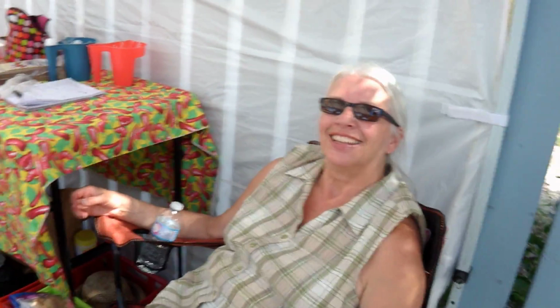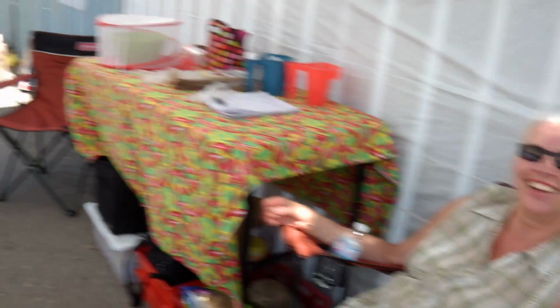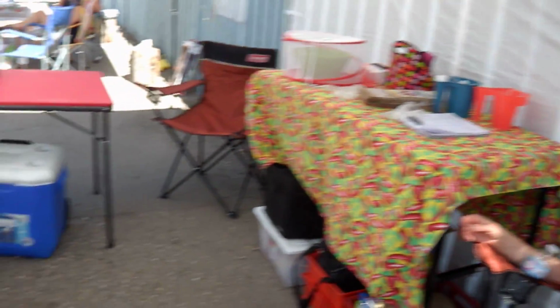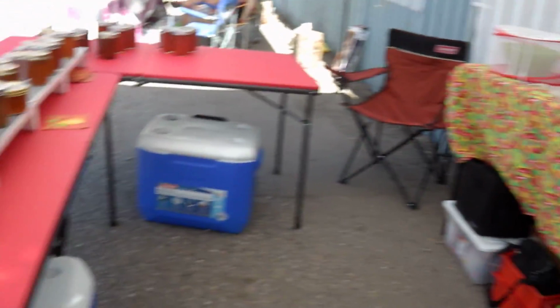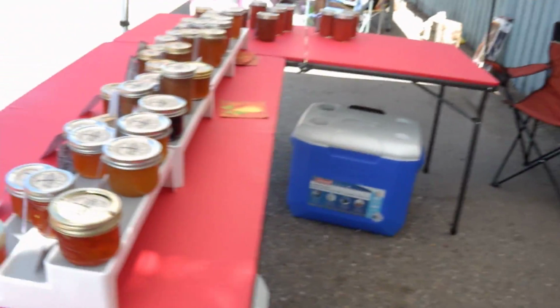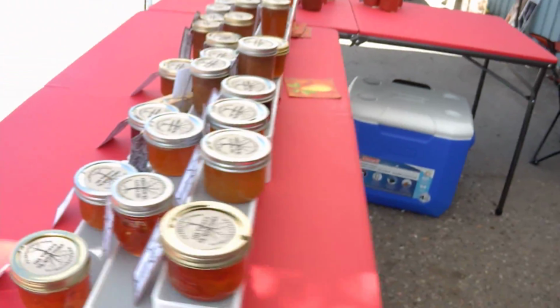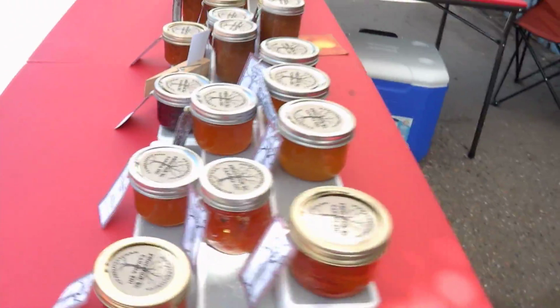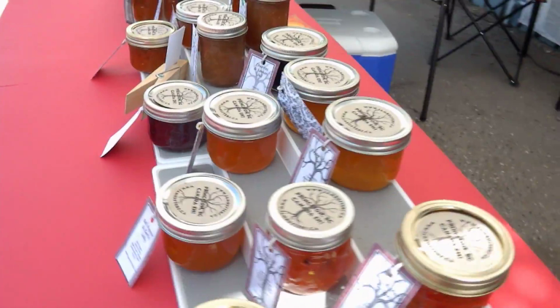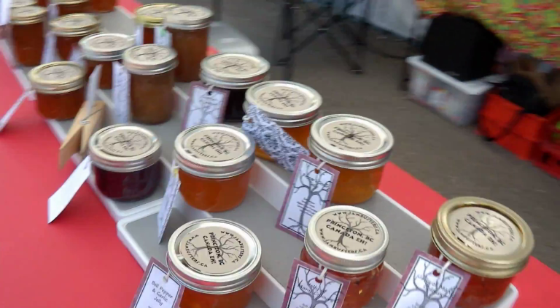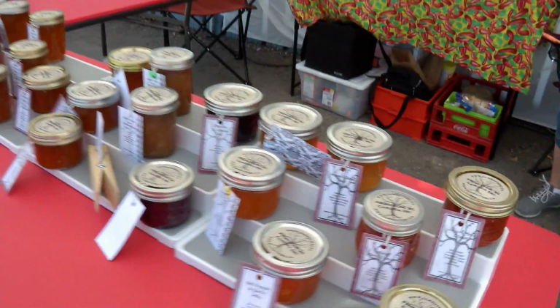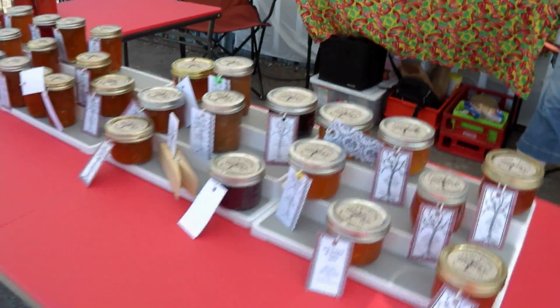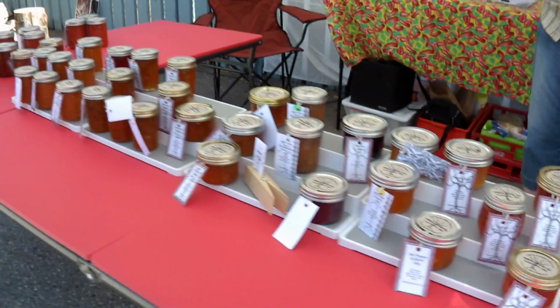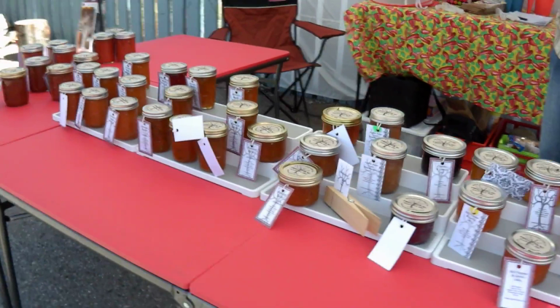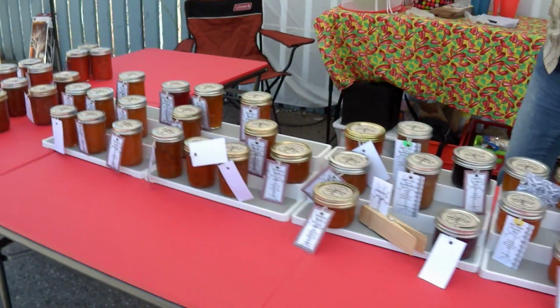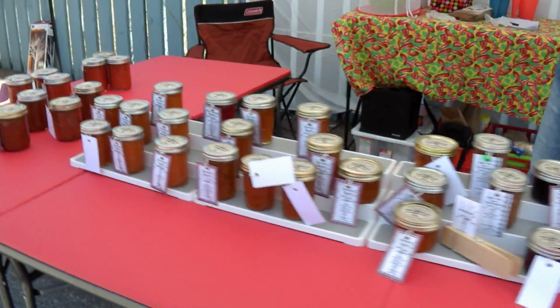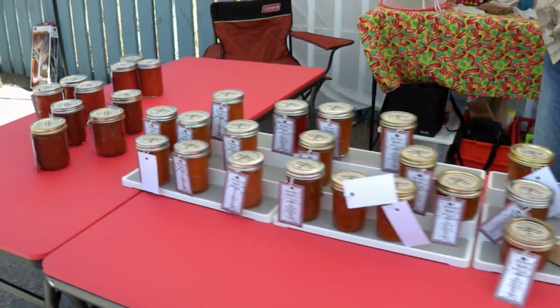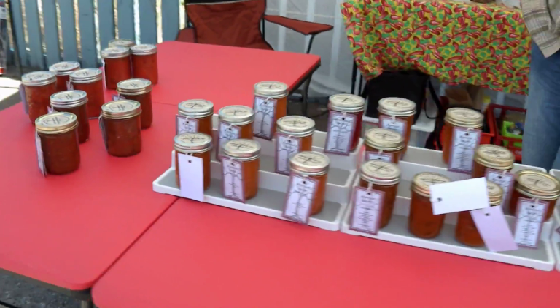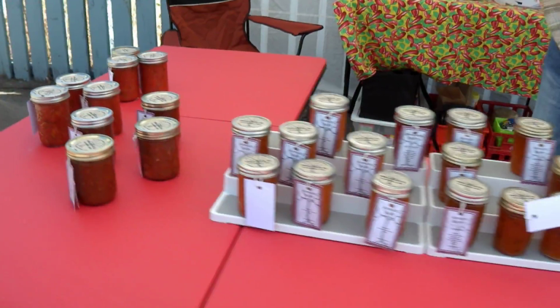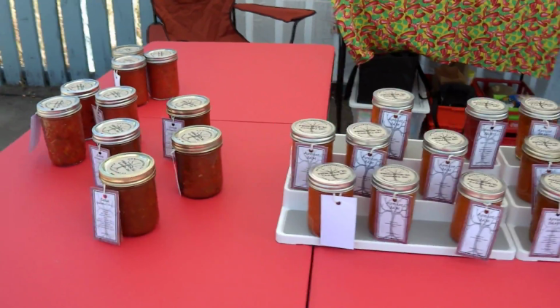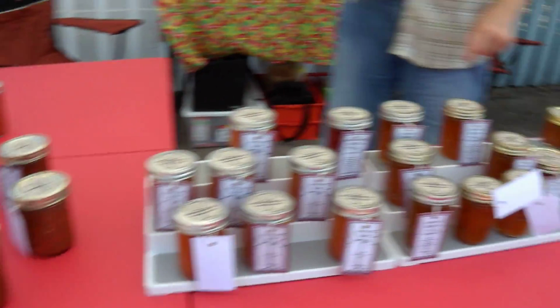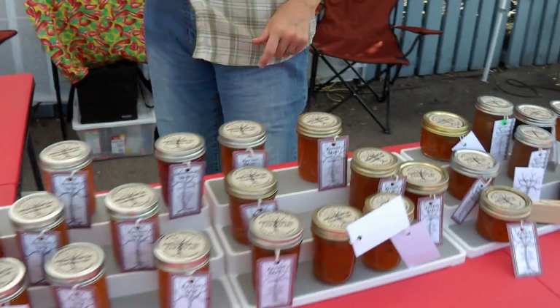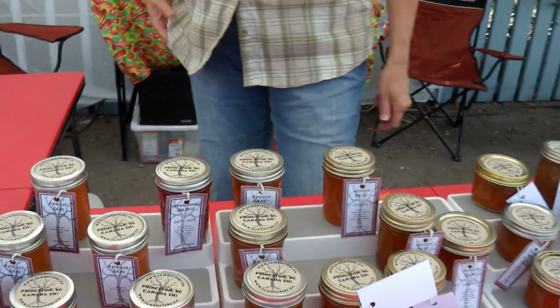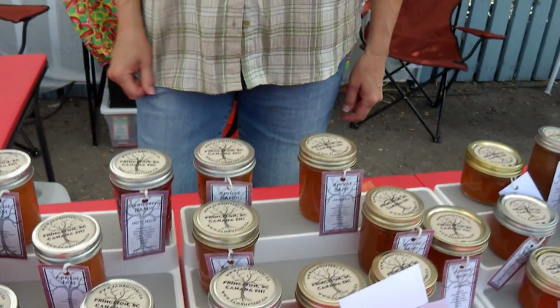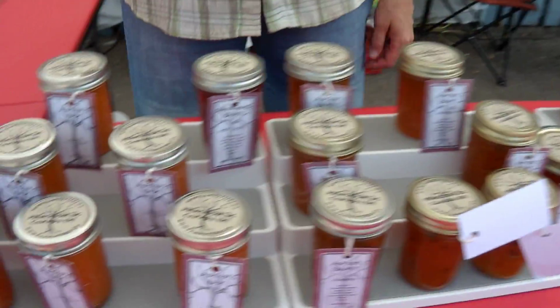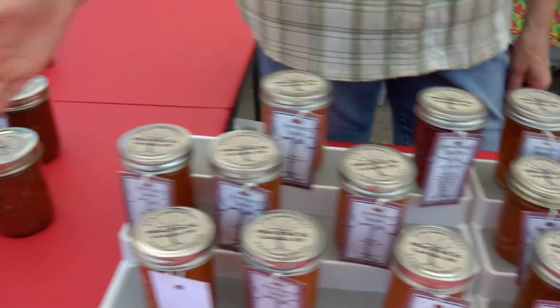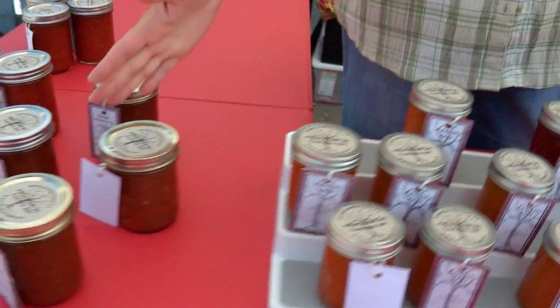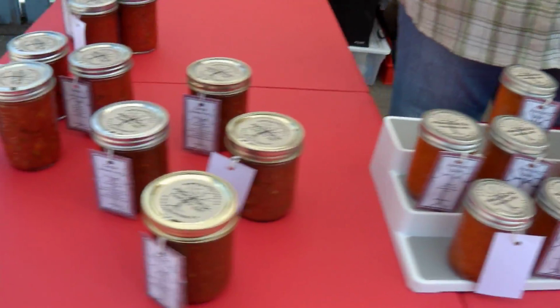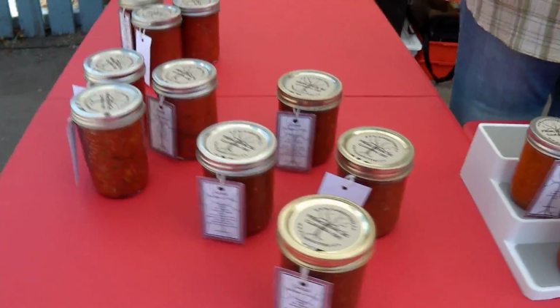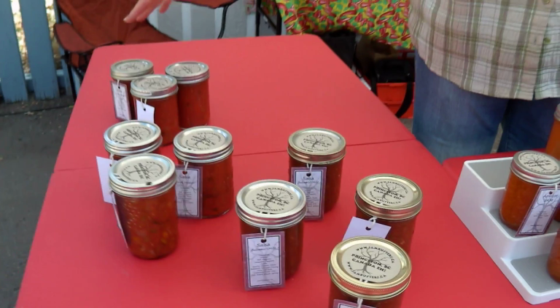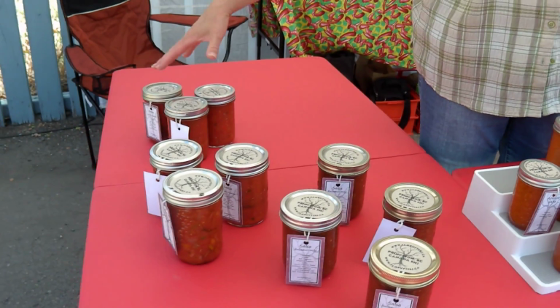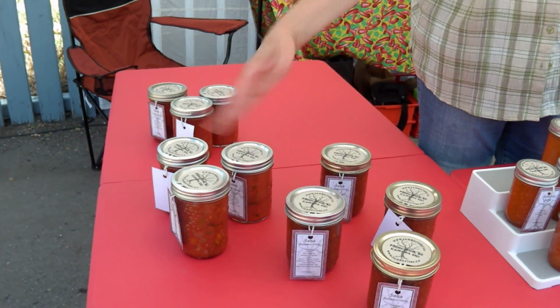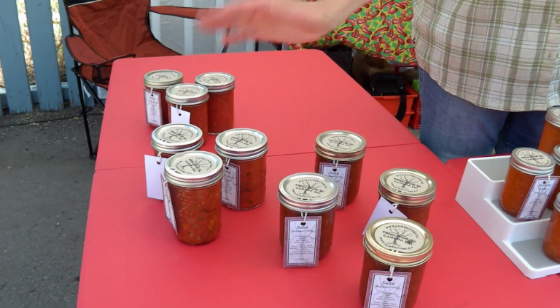Hey Brenda, how you doing? Good. Looks like your display has been picked clean almost. It's getting picked over. I've only got one chutney left. Only one chutney left? And only the mild and the extreme Grim Heater left — nothing in between.